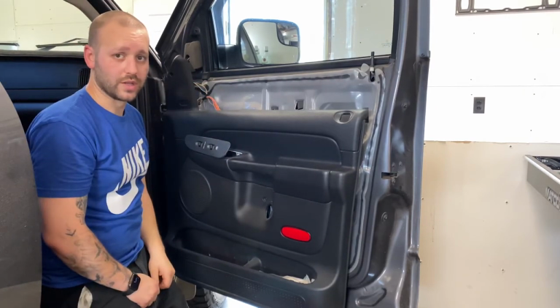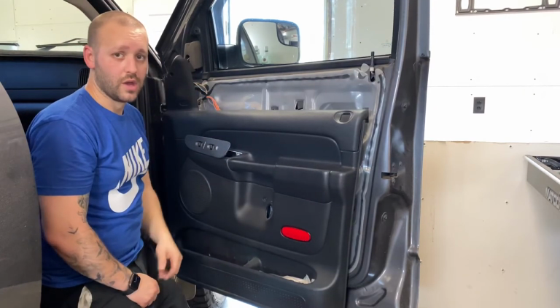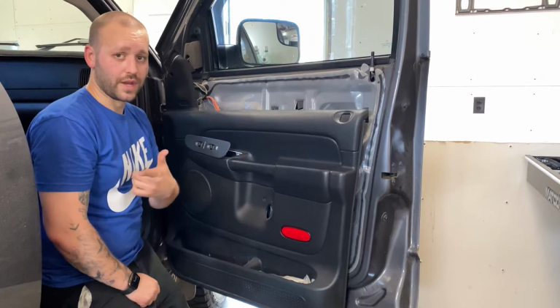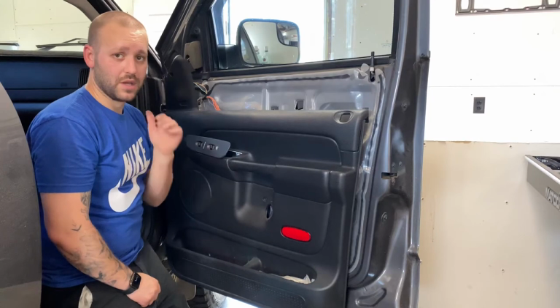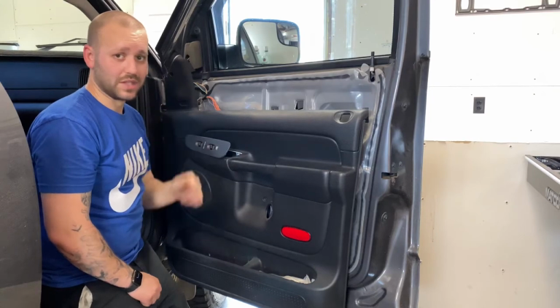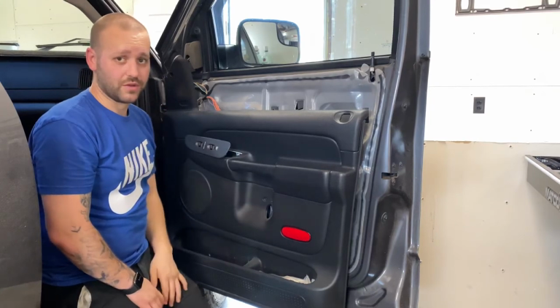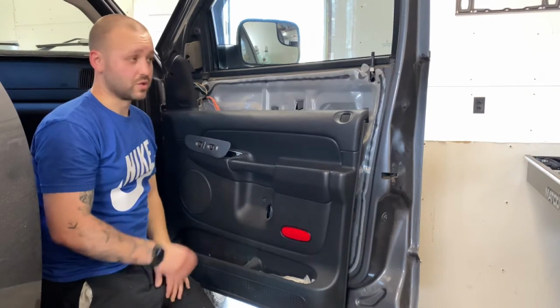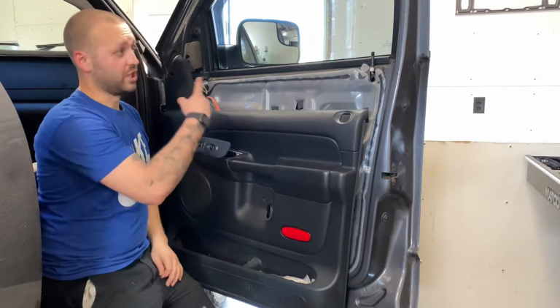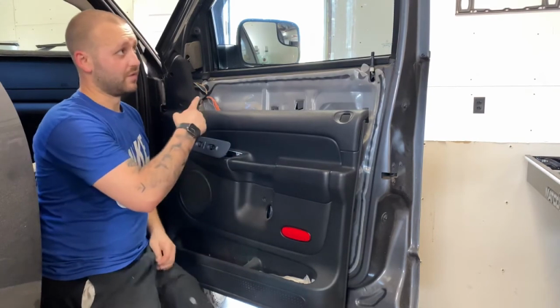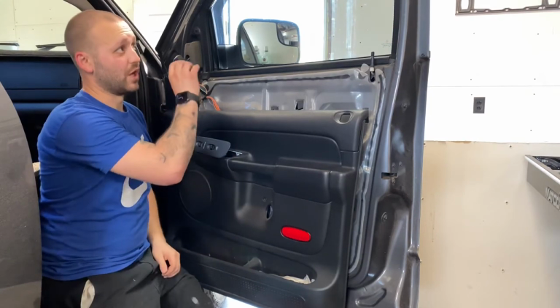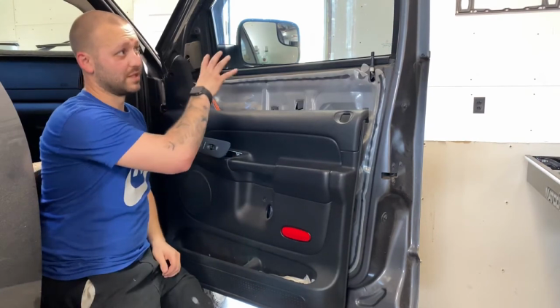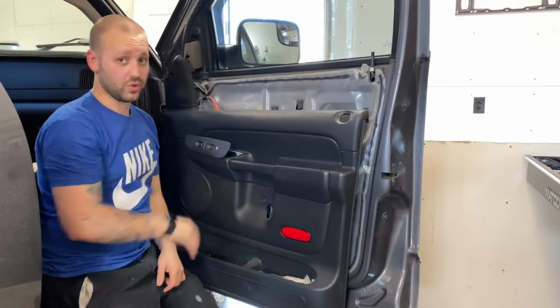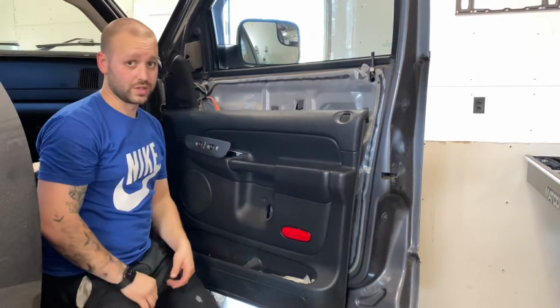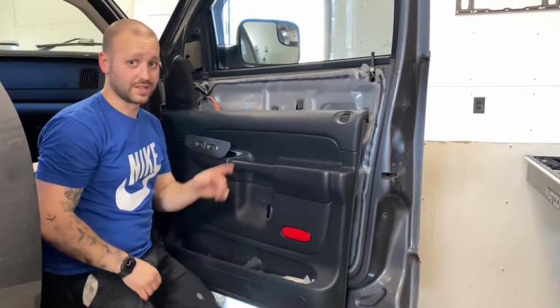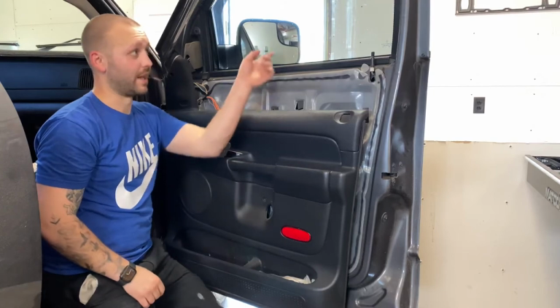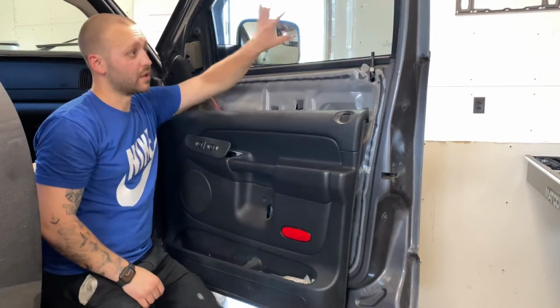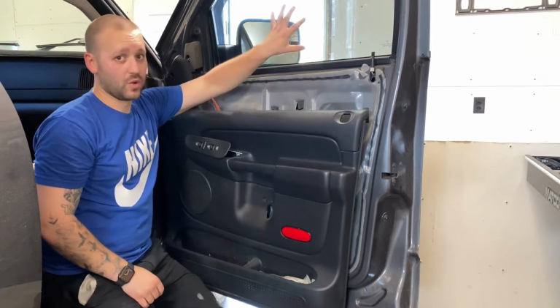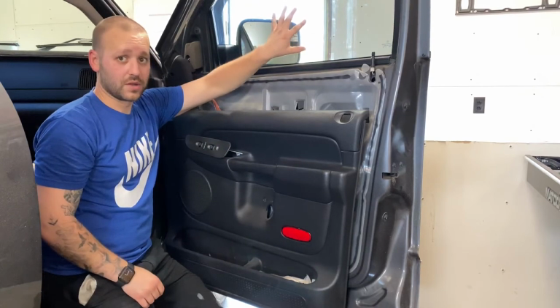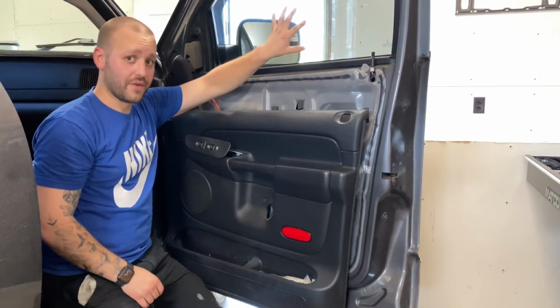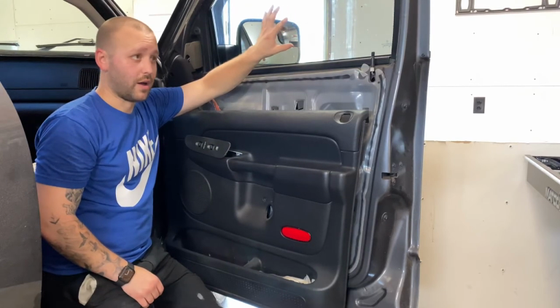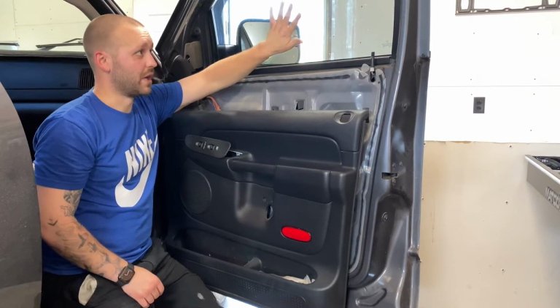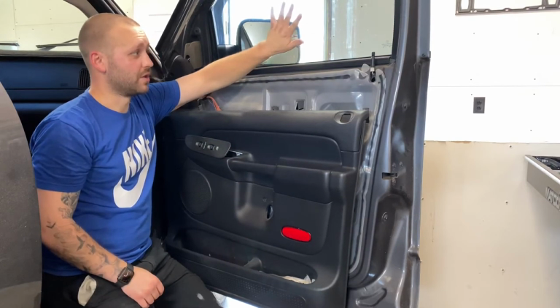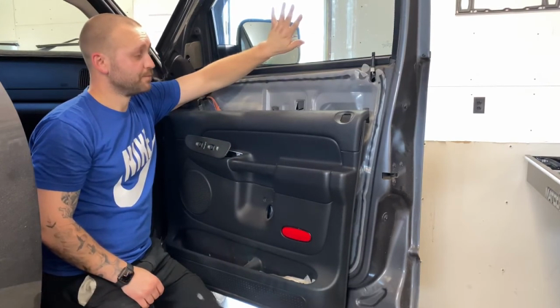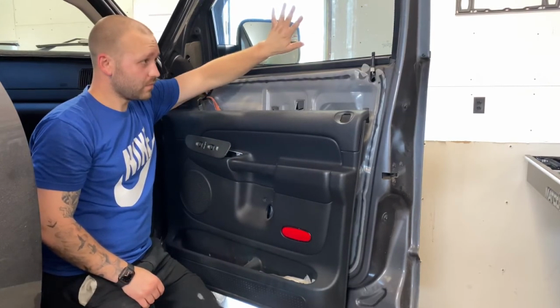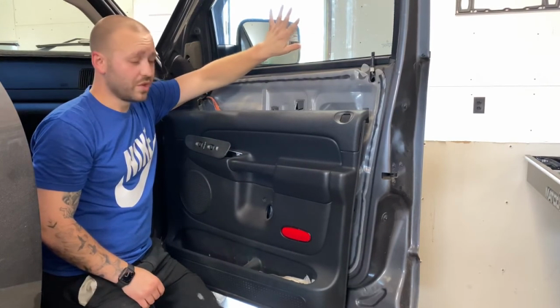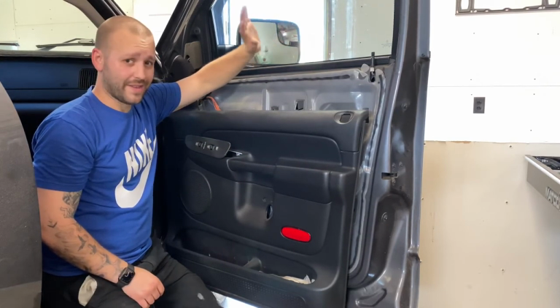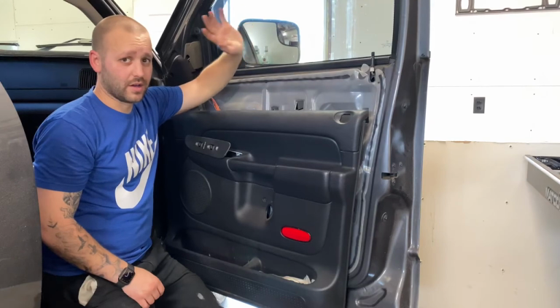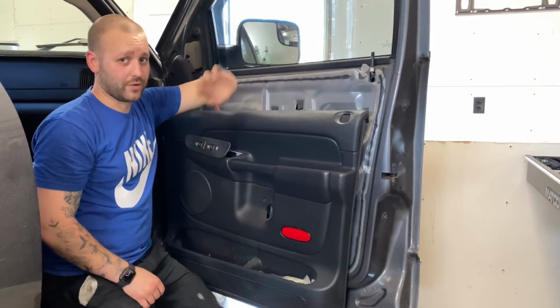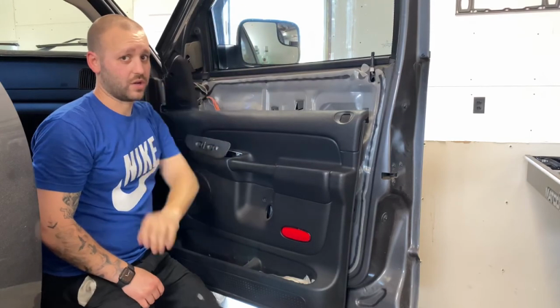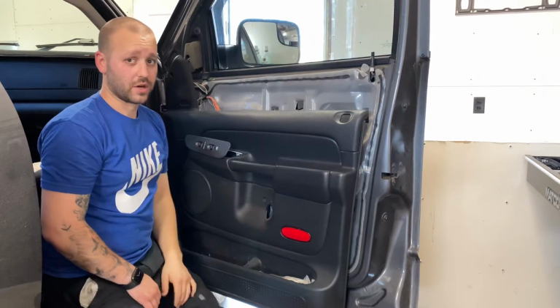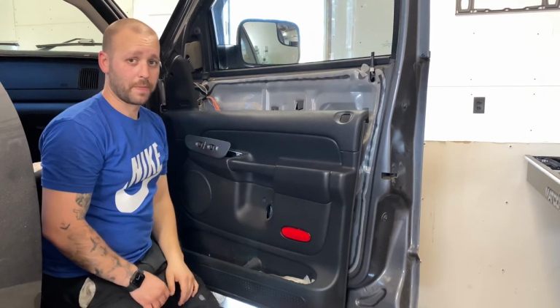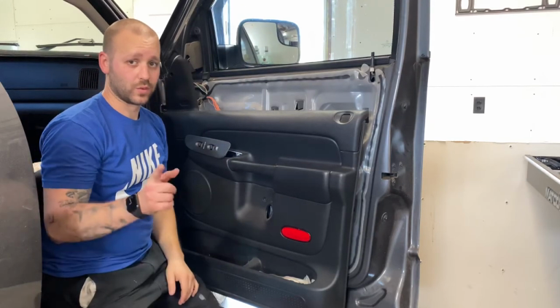Hopefully that helped. Stay tuned for other videos, or check out the other video if you actually want to see me do the window tint process — clearing the old tint off the current window and then going ahead and reinstalling the darker tint. Thanks for watching.